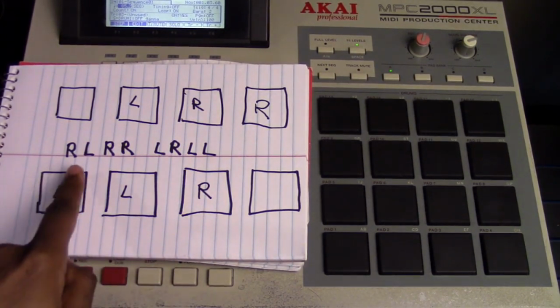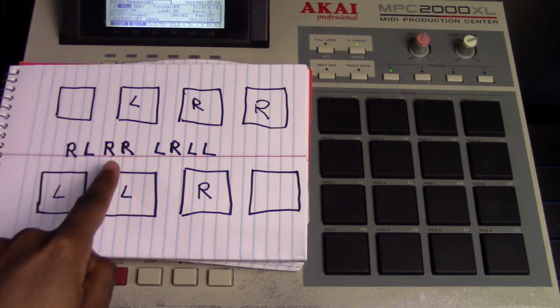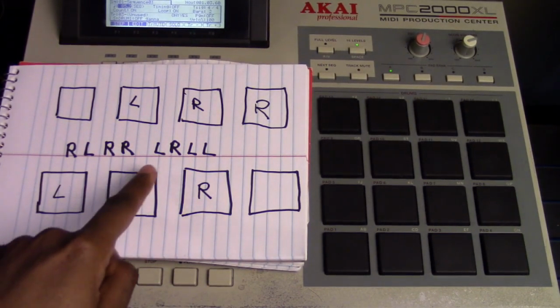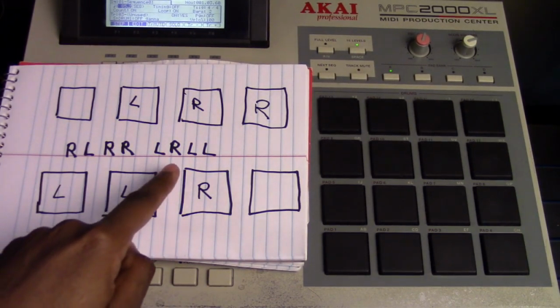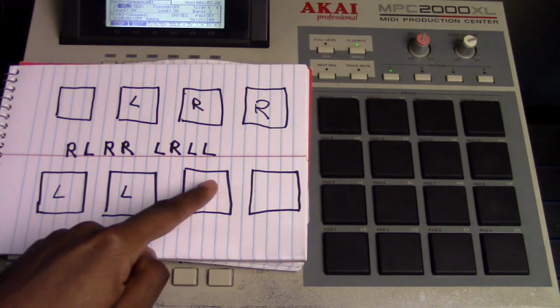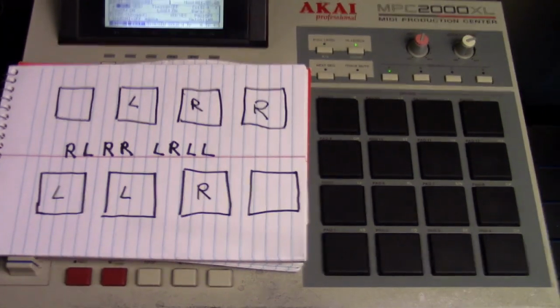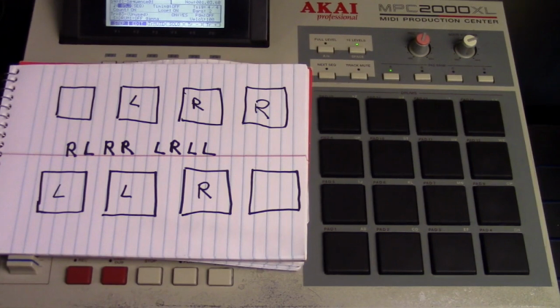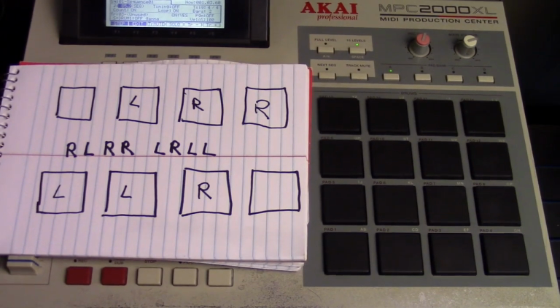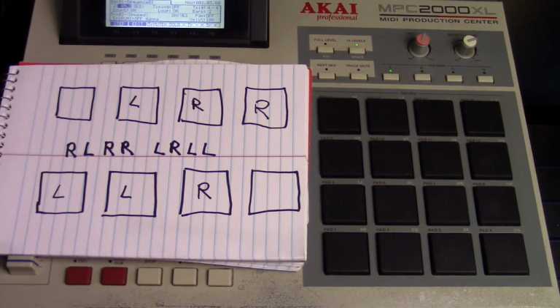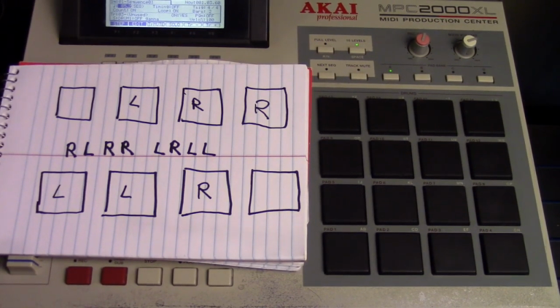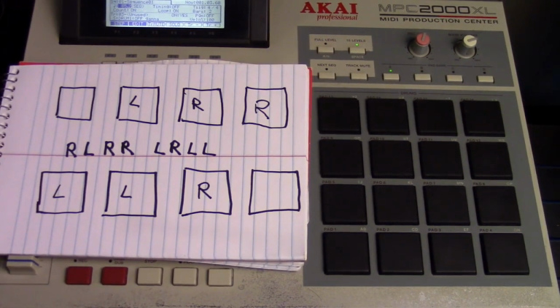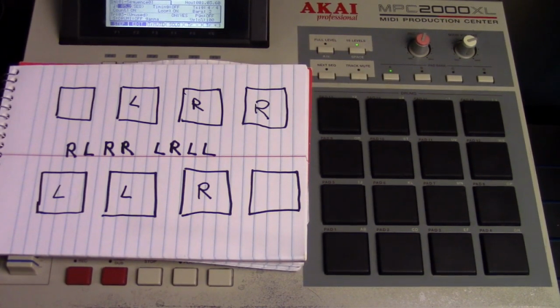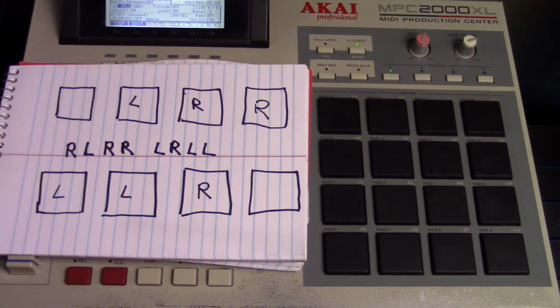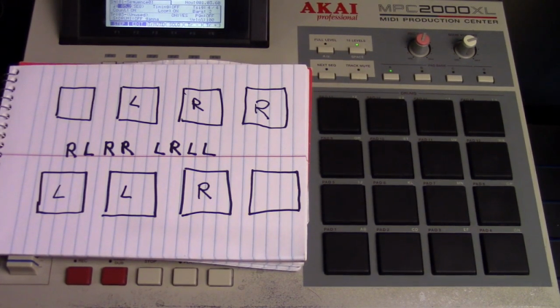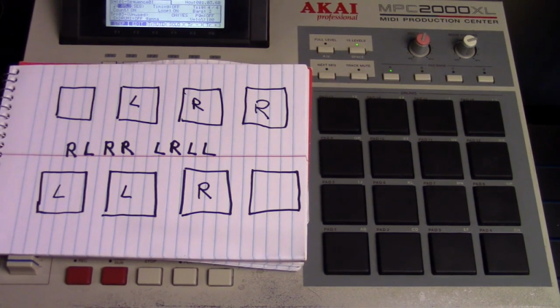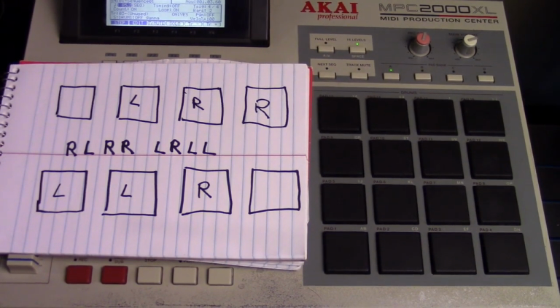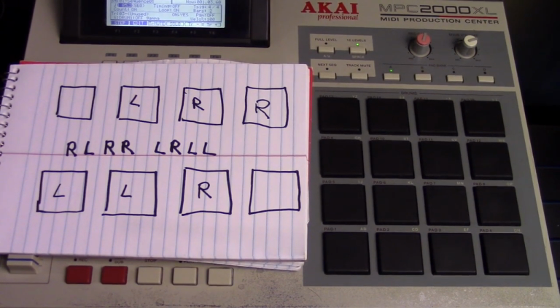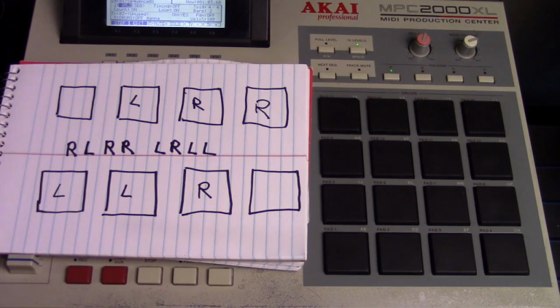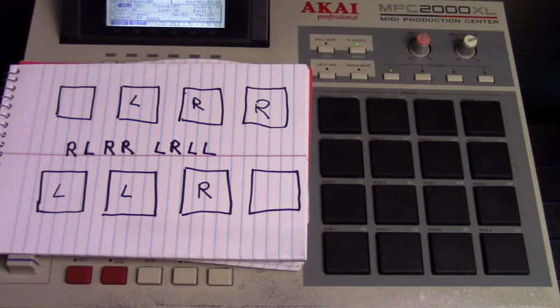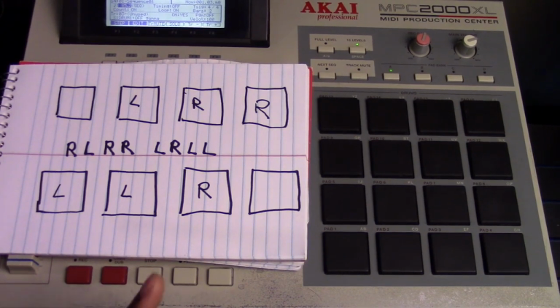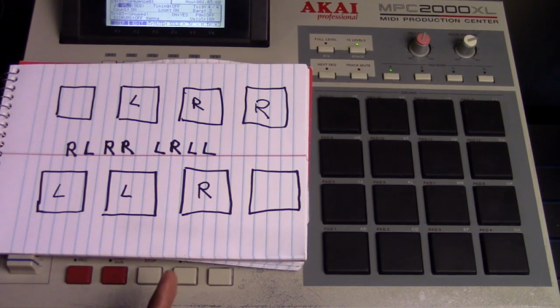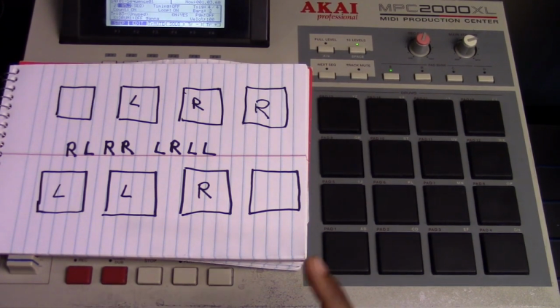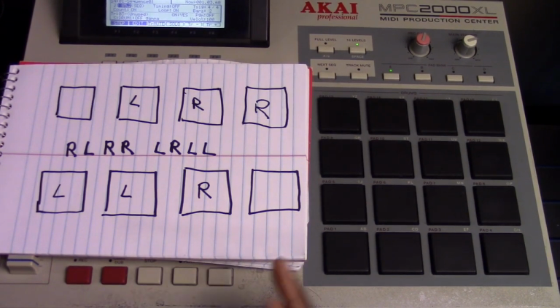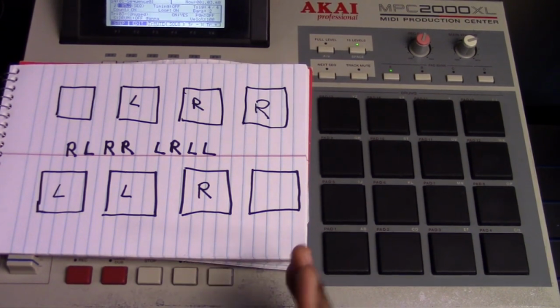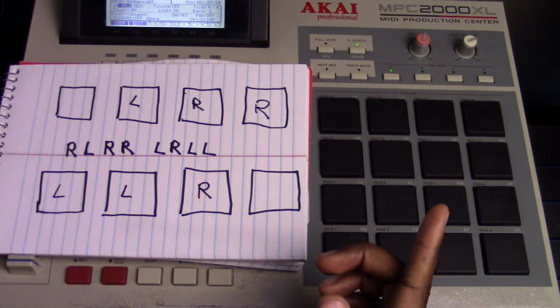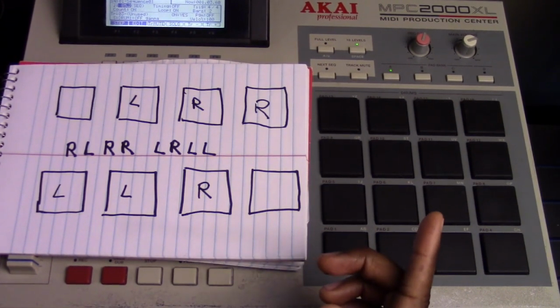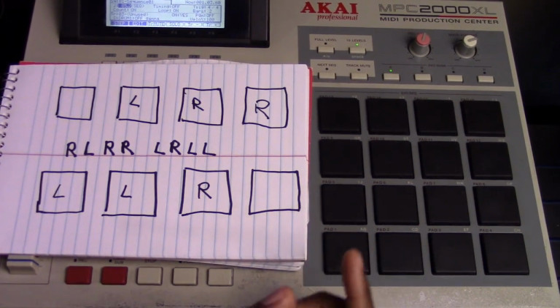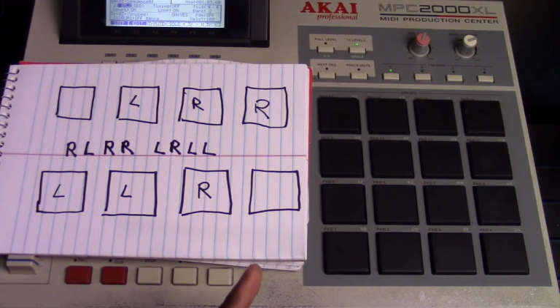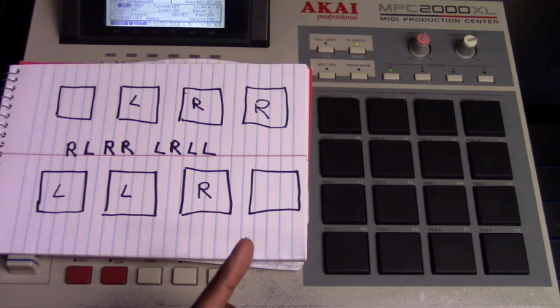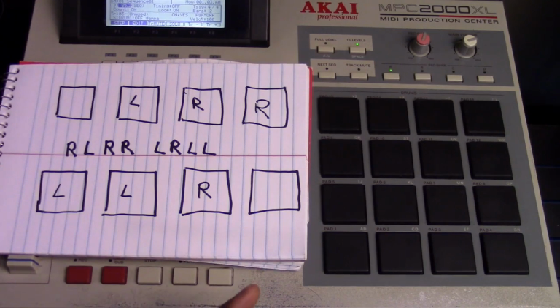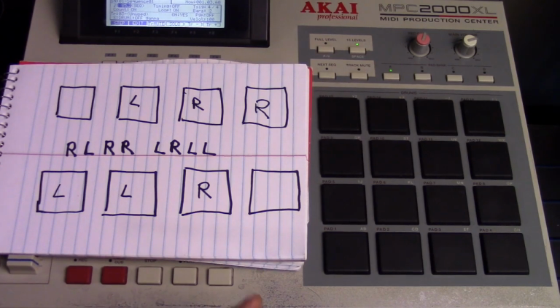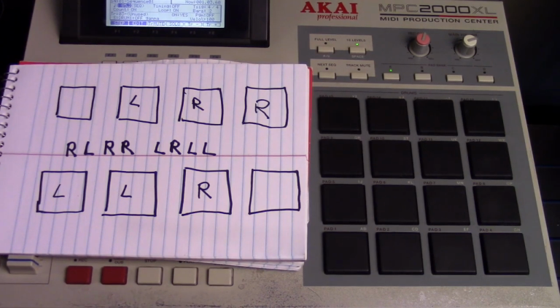Right, left, right, right, left, right, left, left. Sorry — I hit the microphone. Okay. So the R stands for right hand, and left stands for left hand.